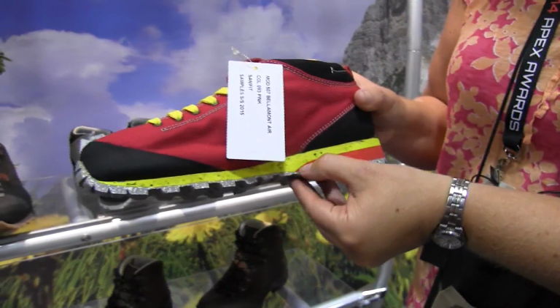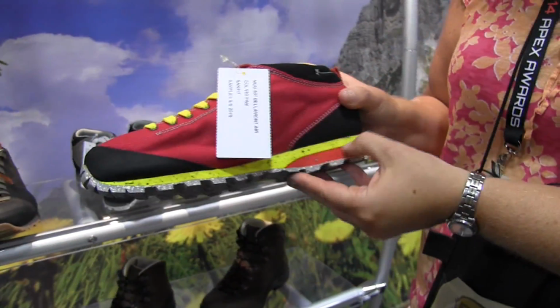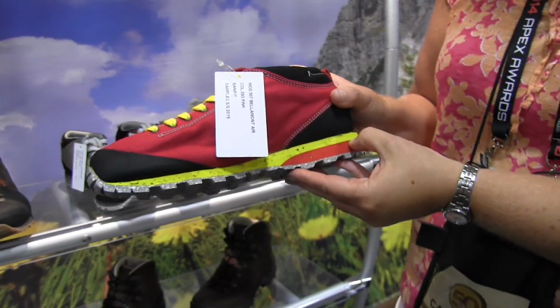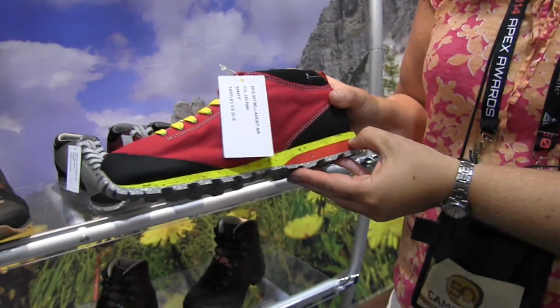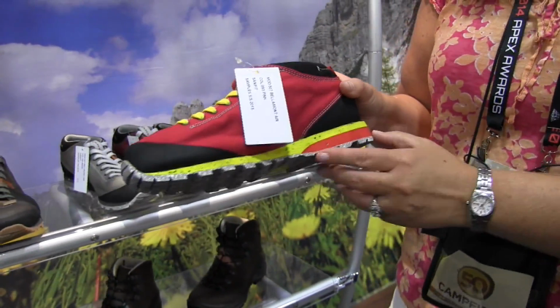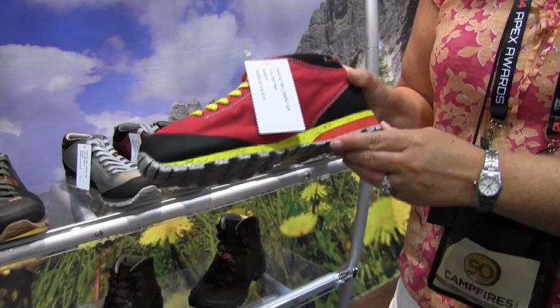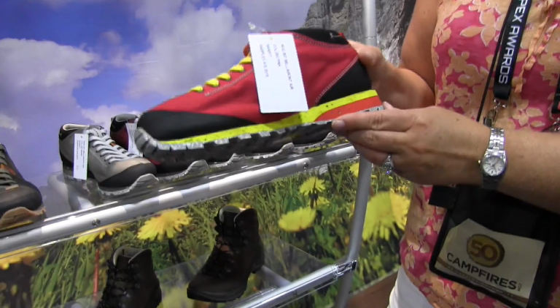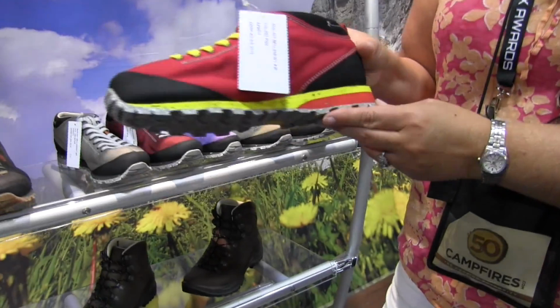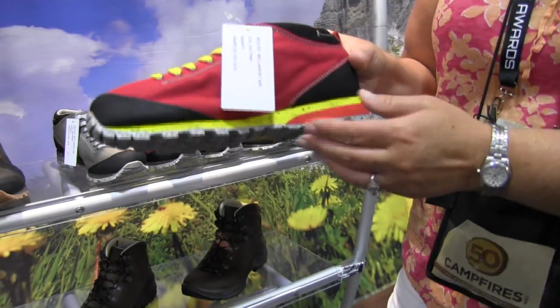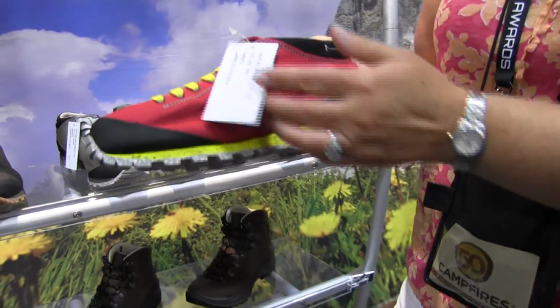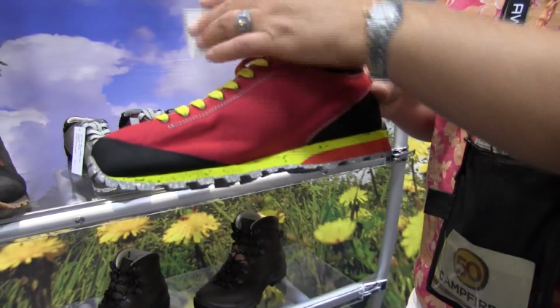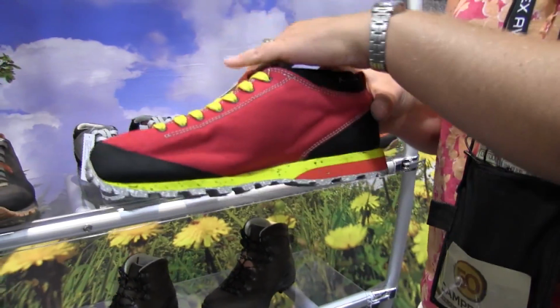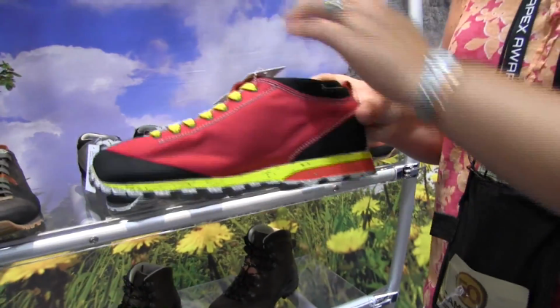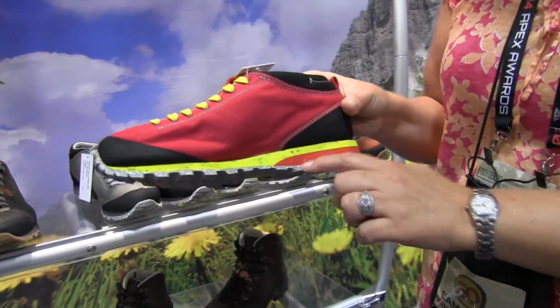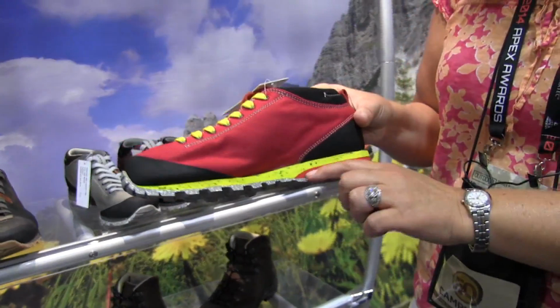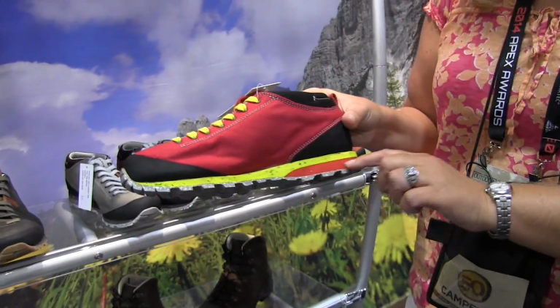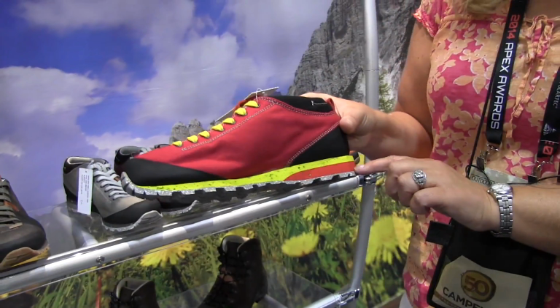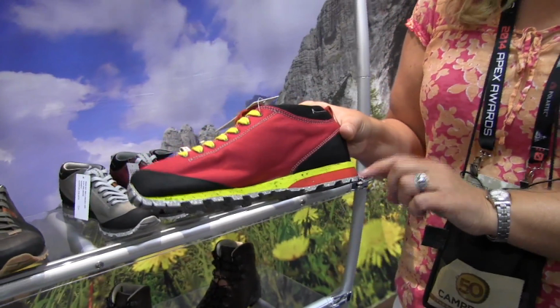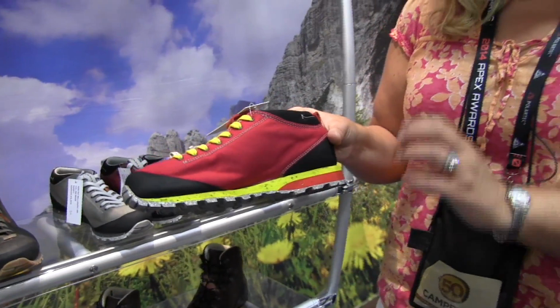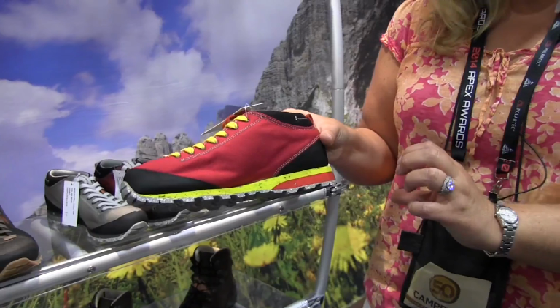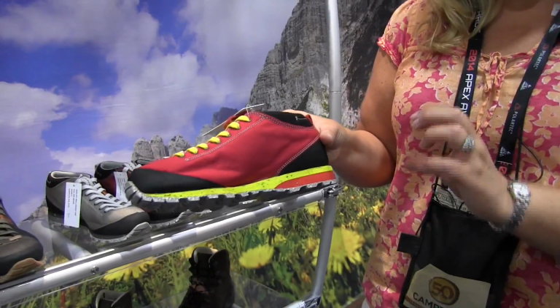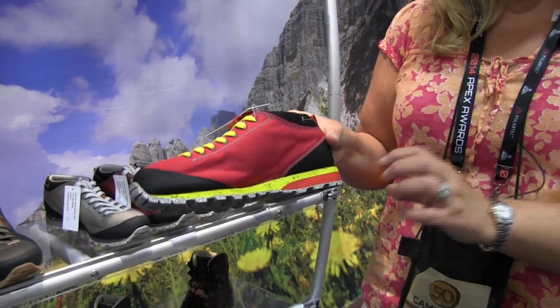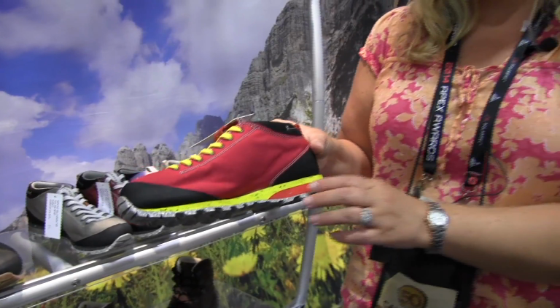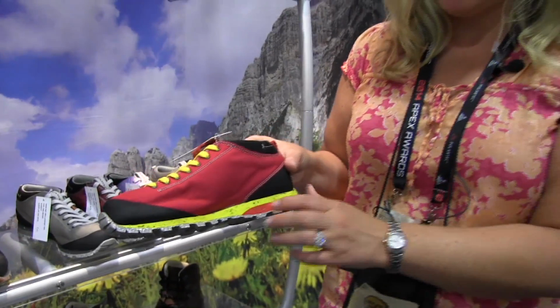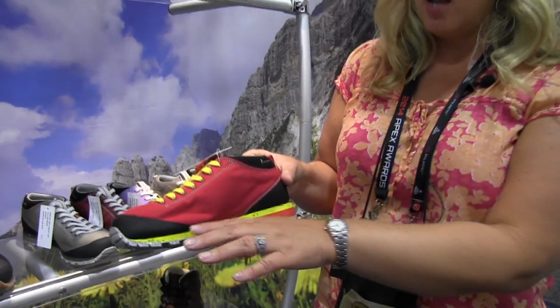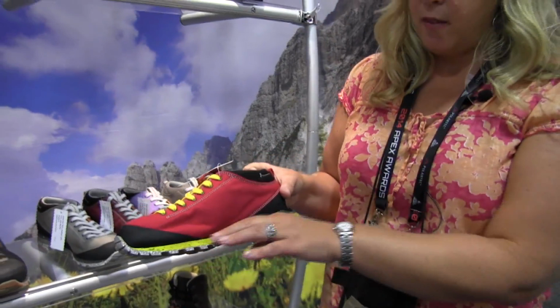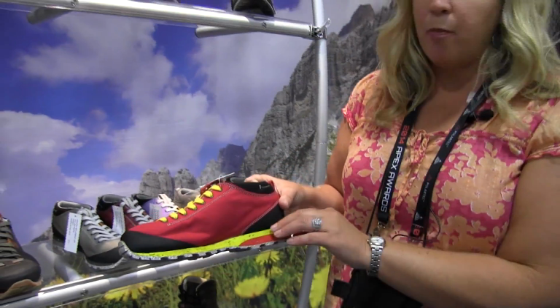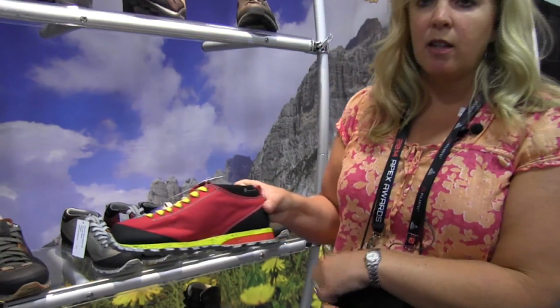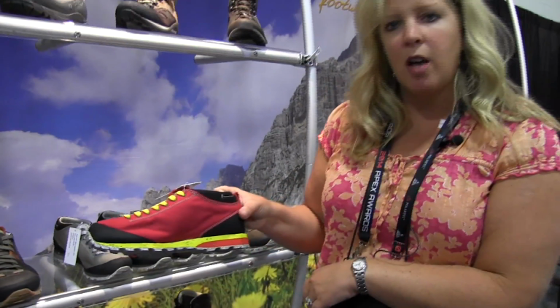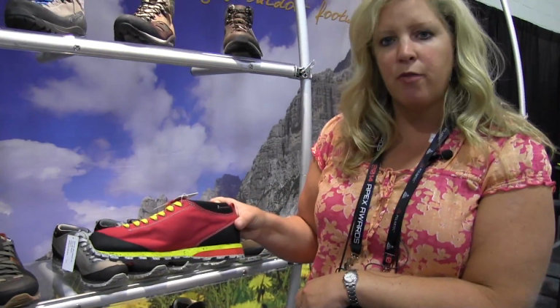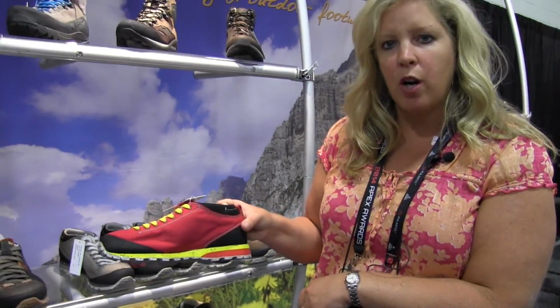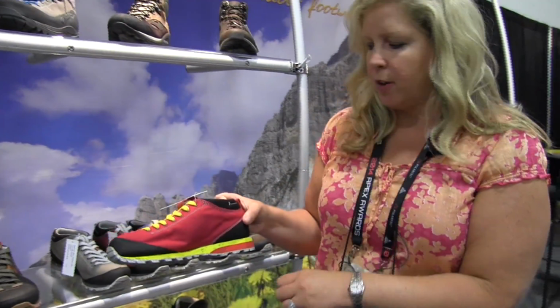It's a multi-density sole. When you see two colors, that means that it has different densities in the sole. This one is going to be much more dense and provide protection, and then the top one is a little bit softer for more comfort.